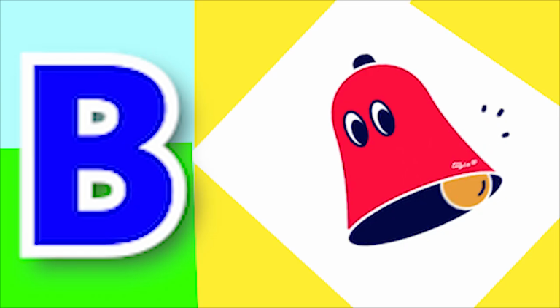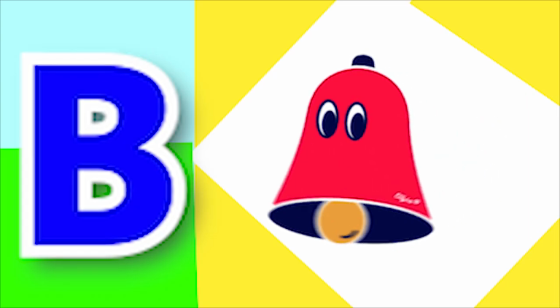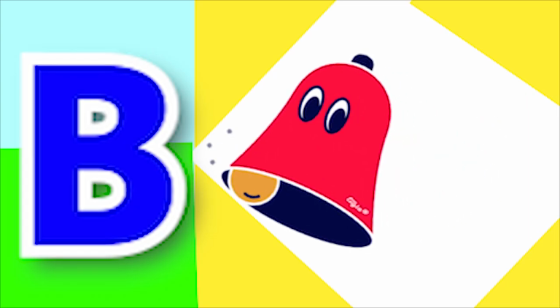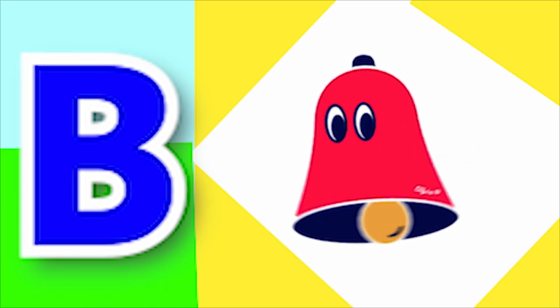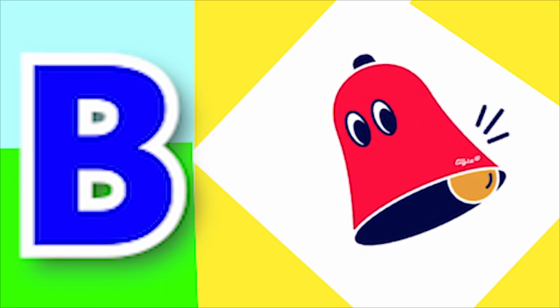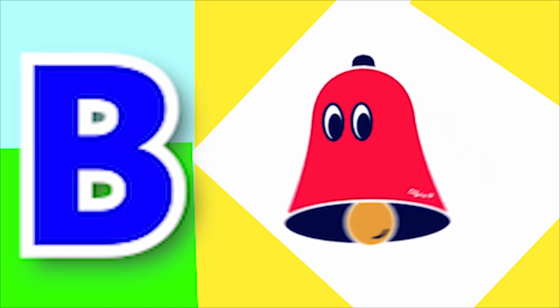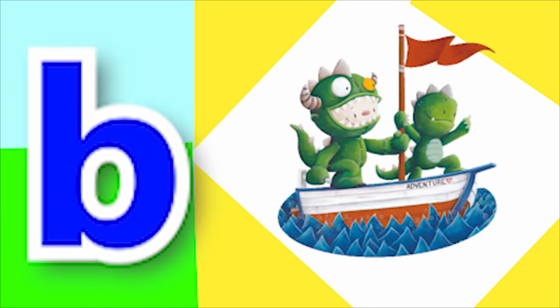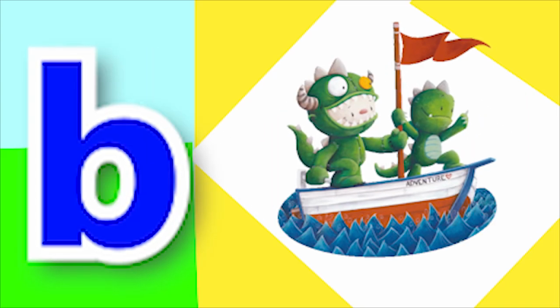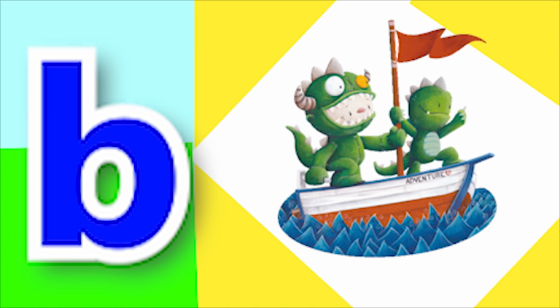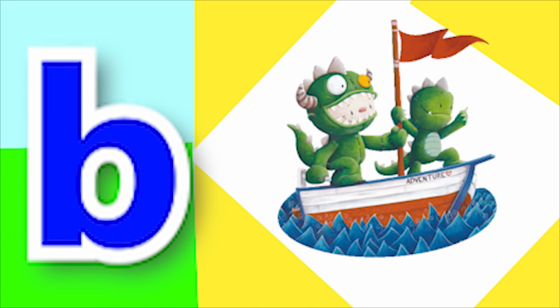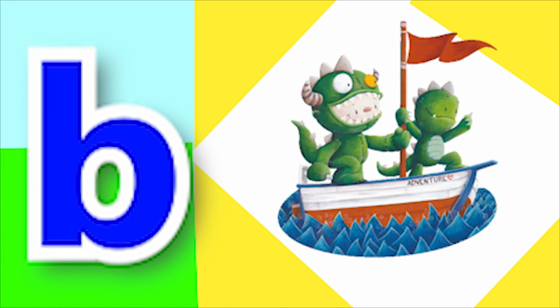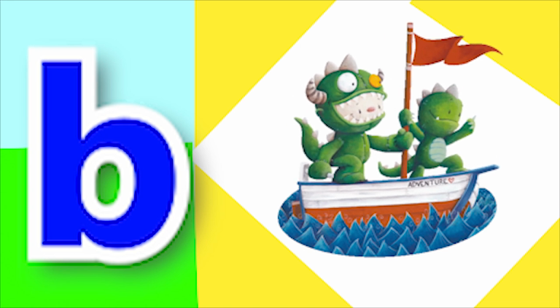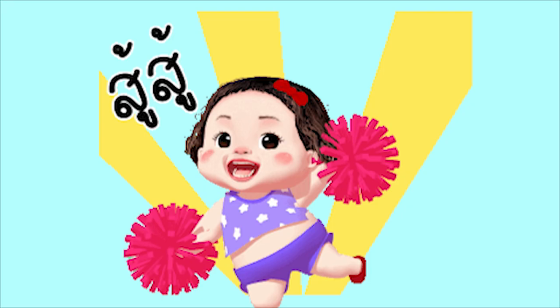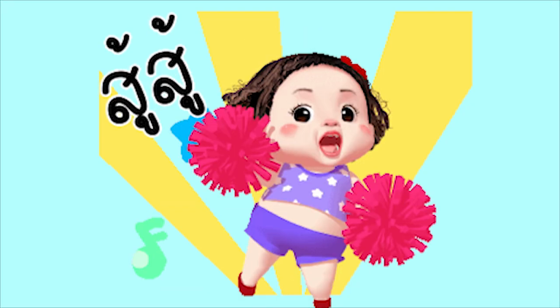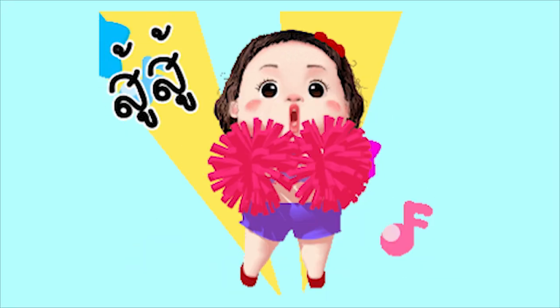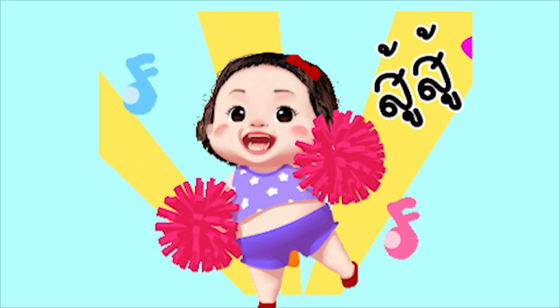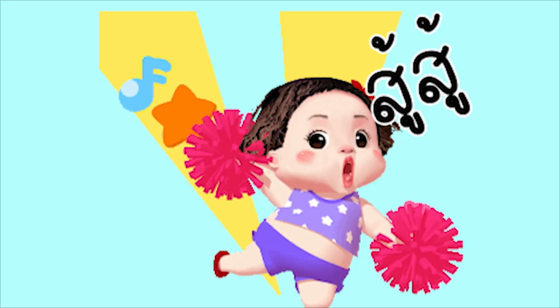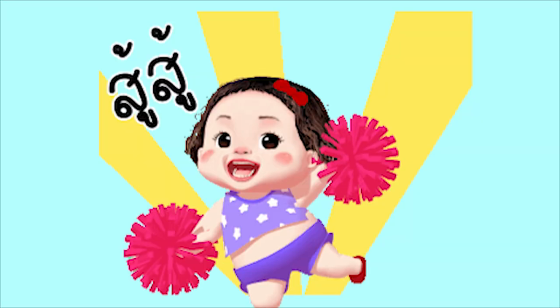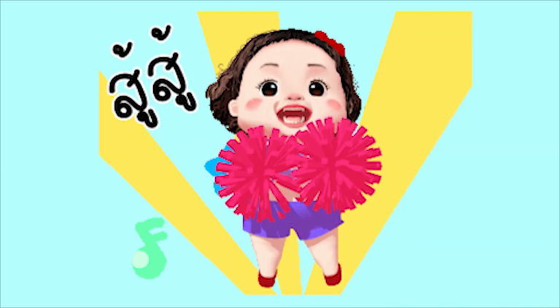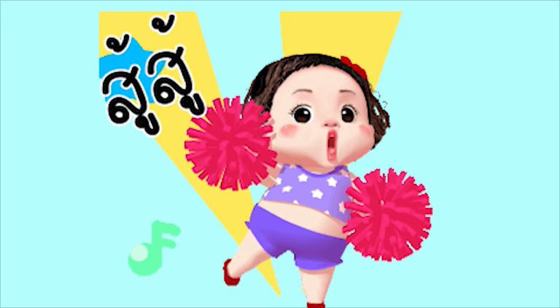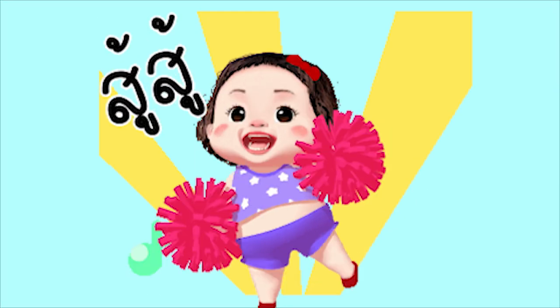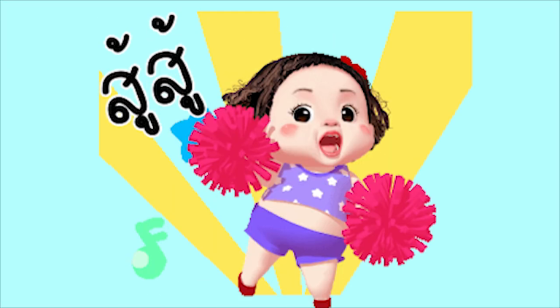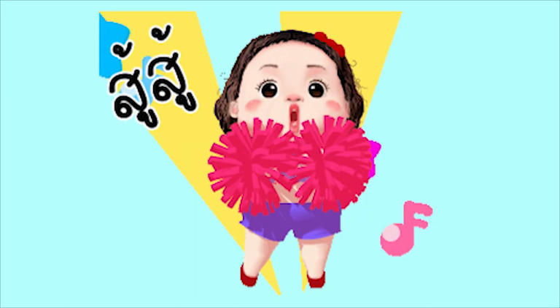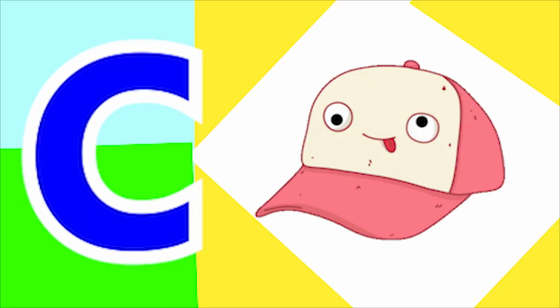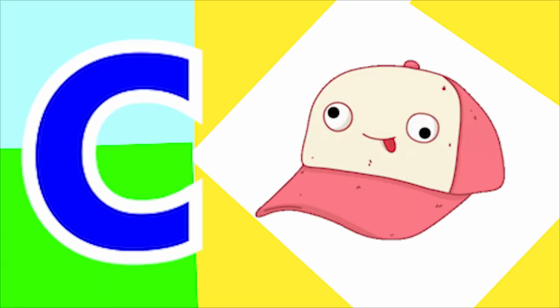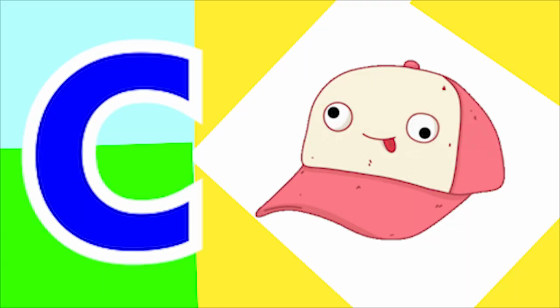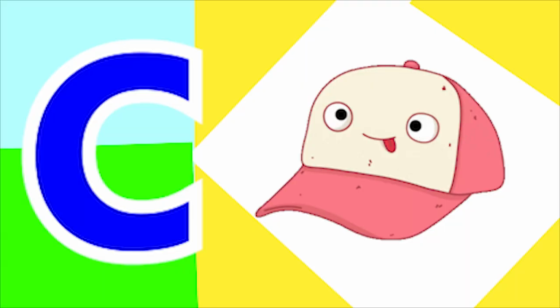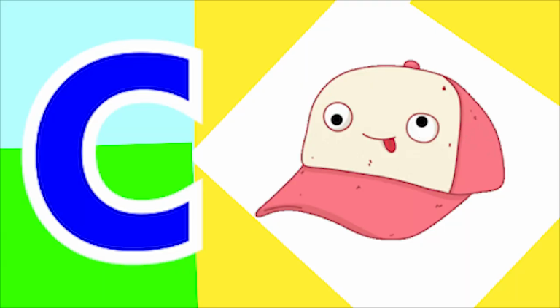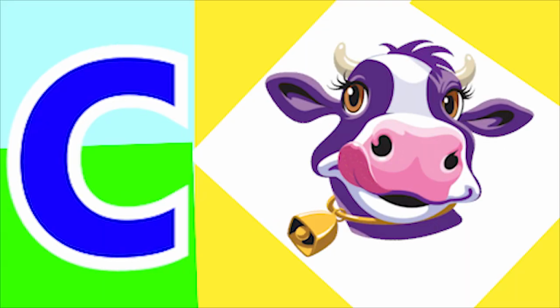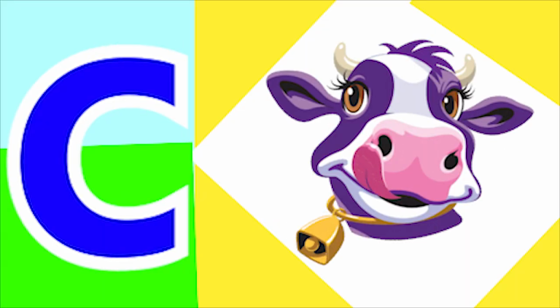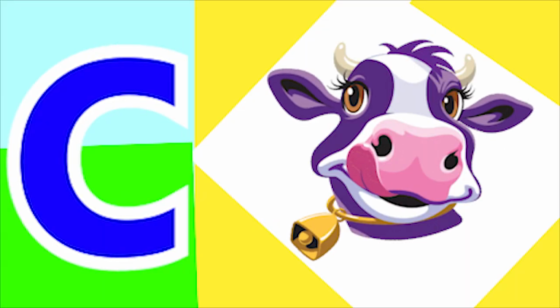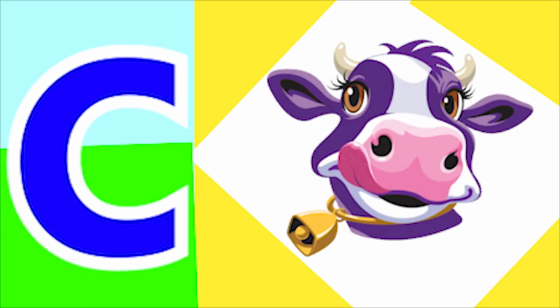B for bell and B for boat. C for cap and C for cow.